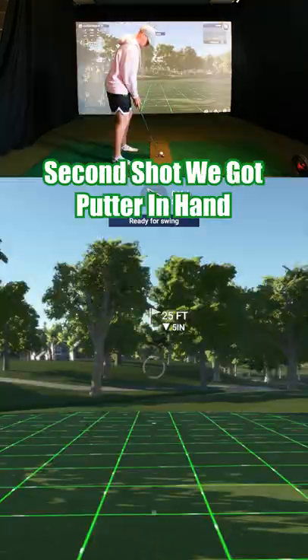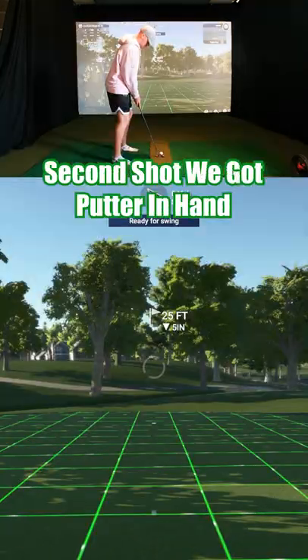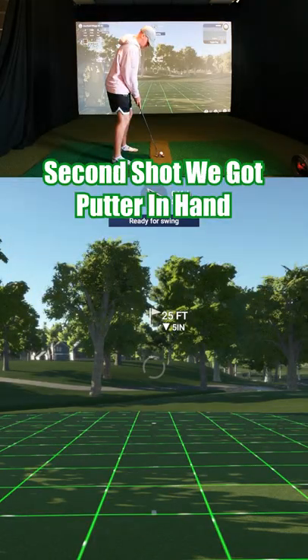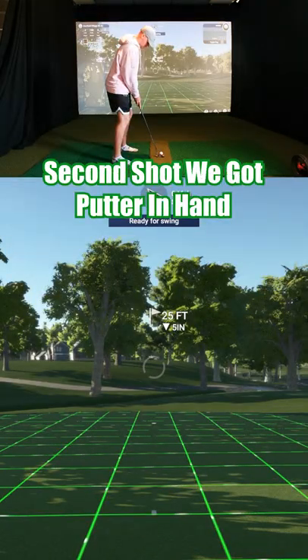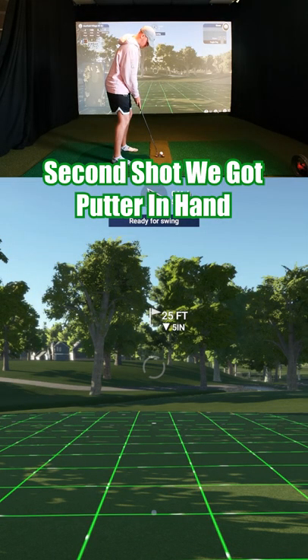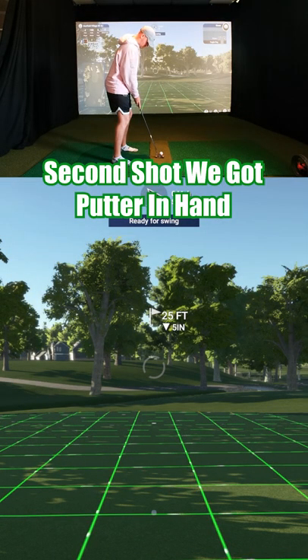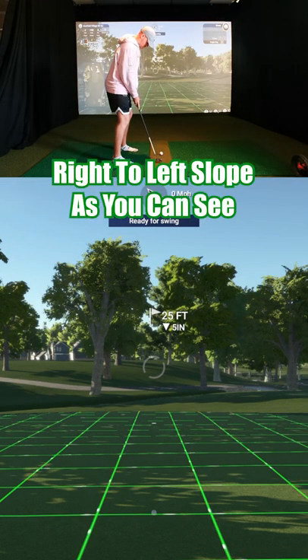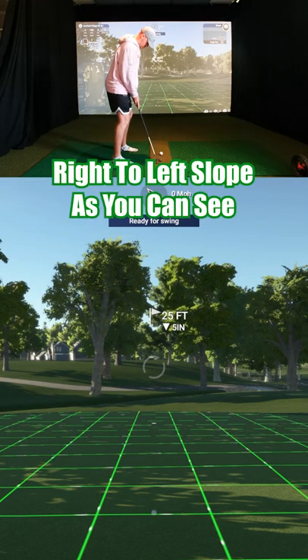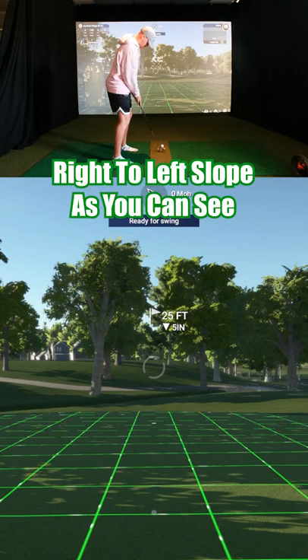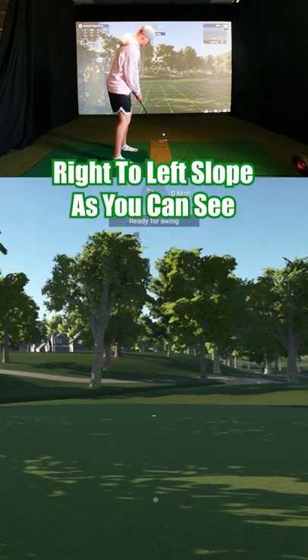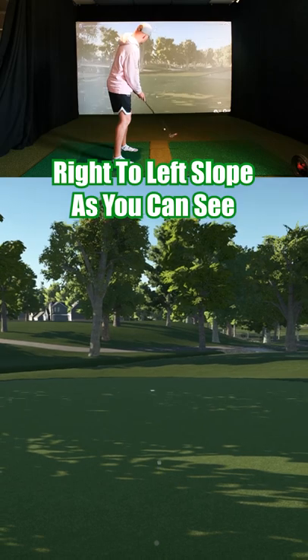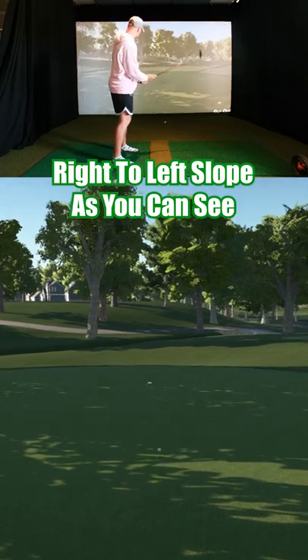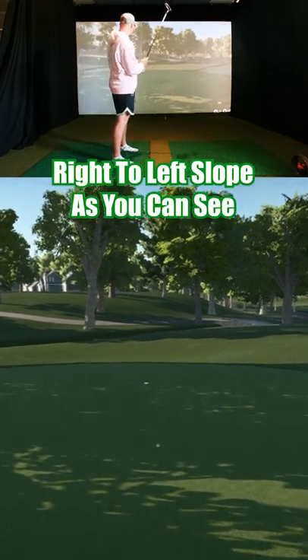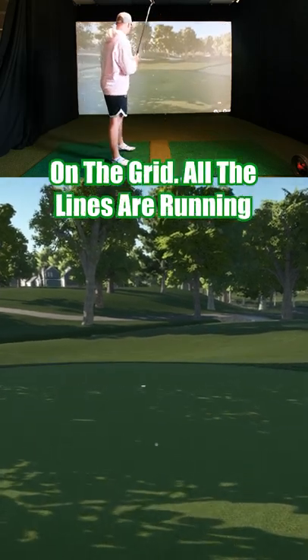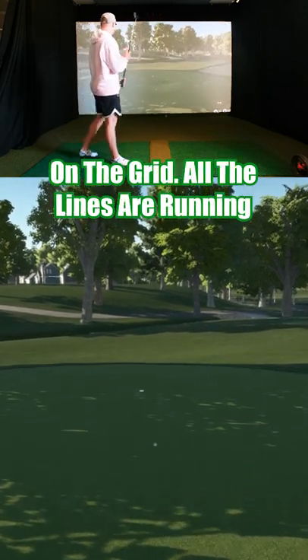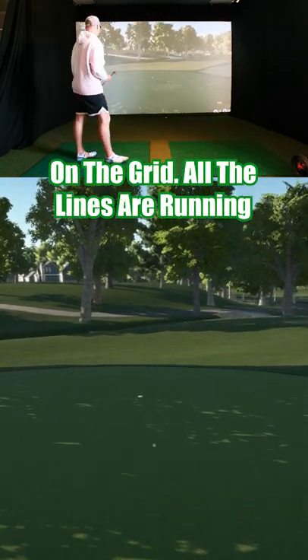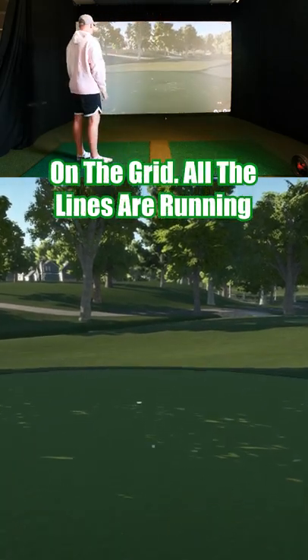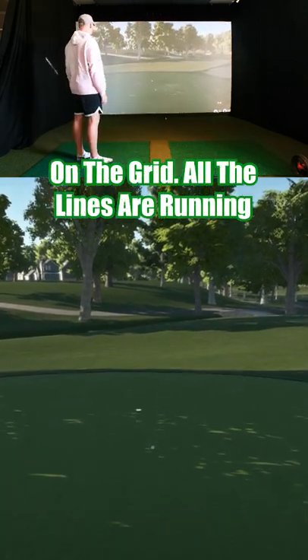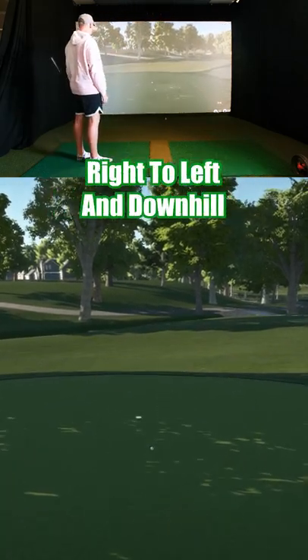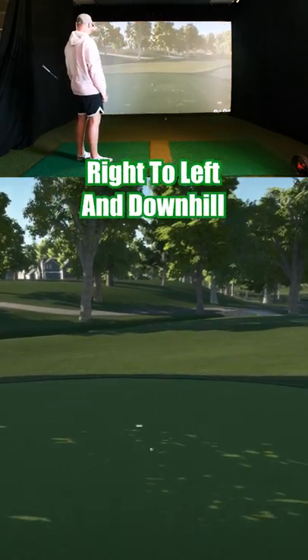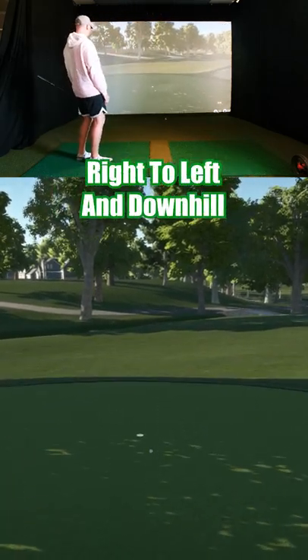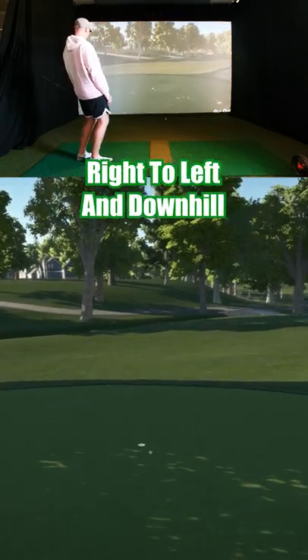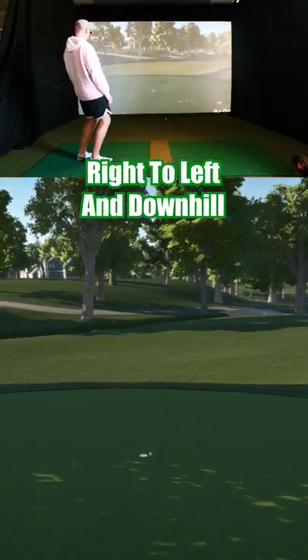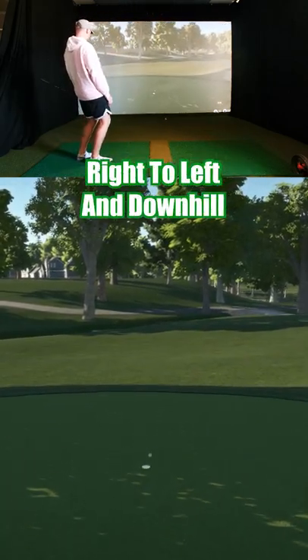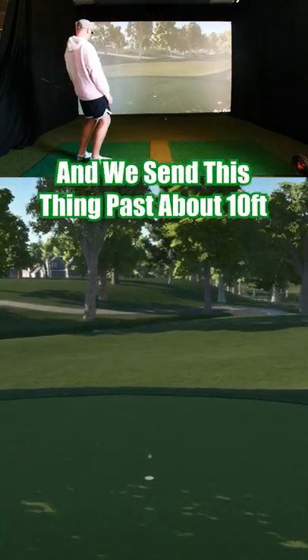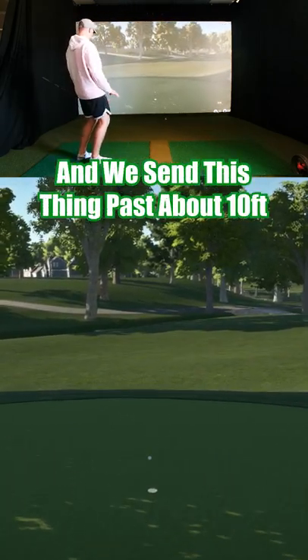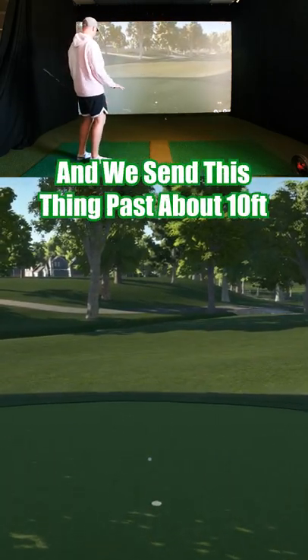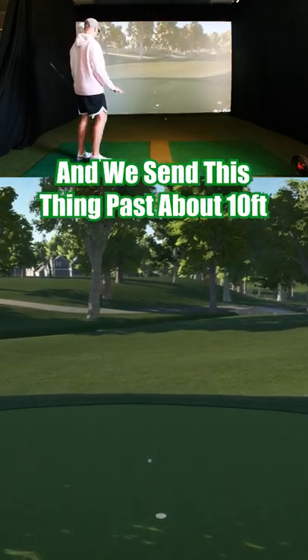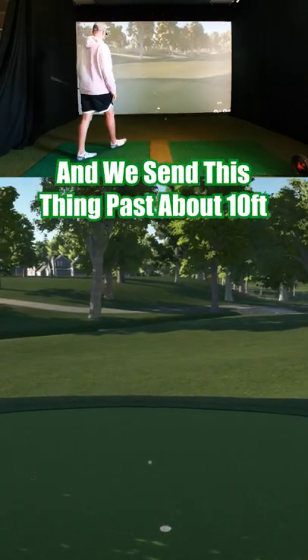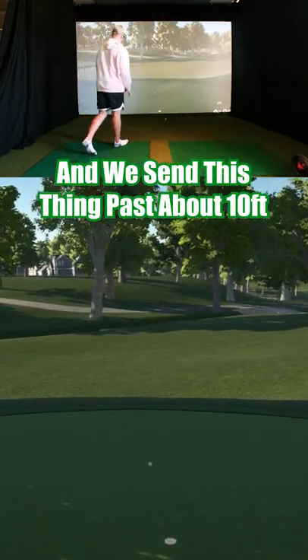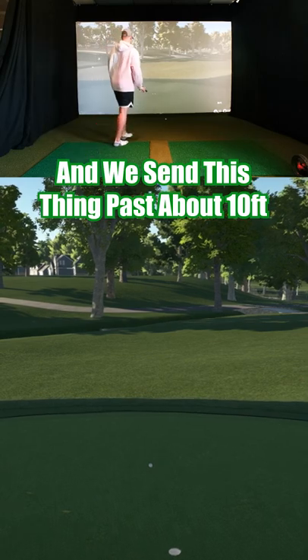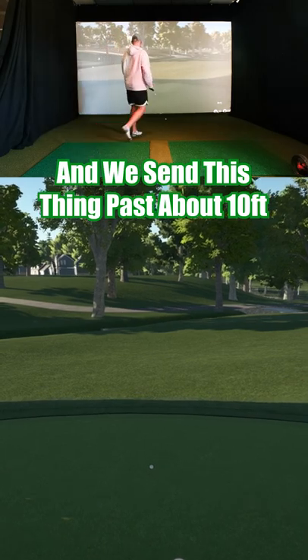Second shot, we got putter in hand. Right to left slope — as you can see on the grid, all the lines are running right to left and downhill — and we send this thing past about 10 feet.